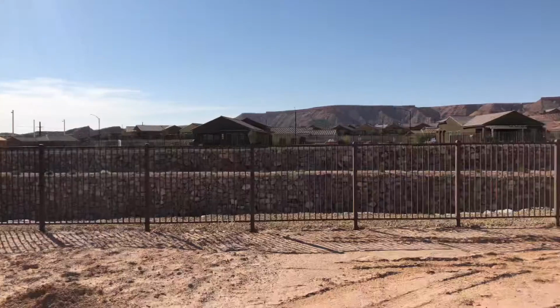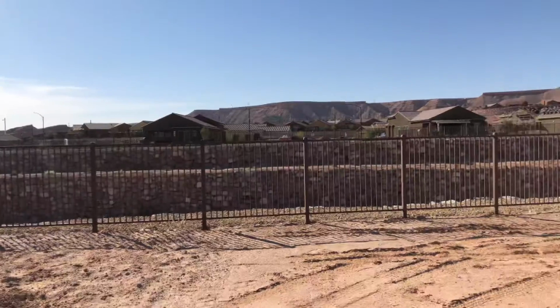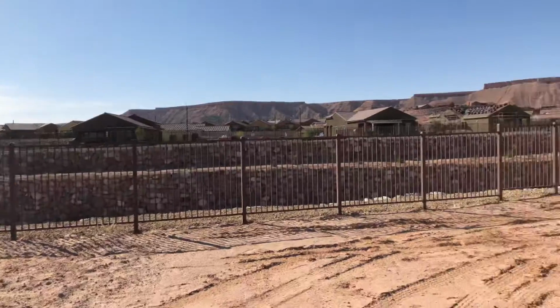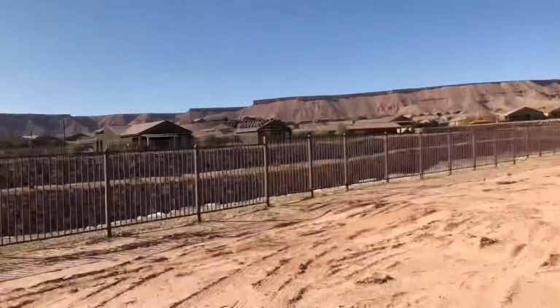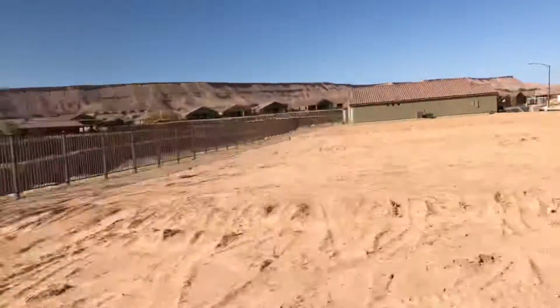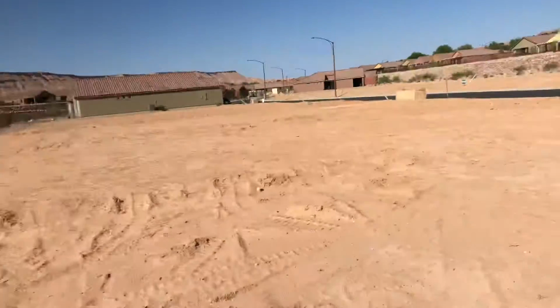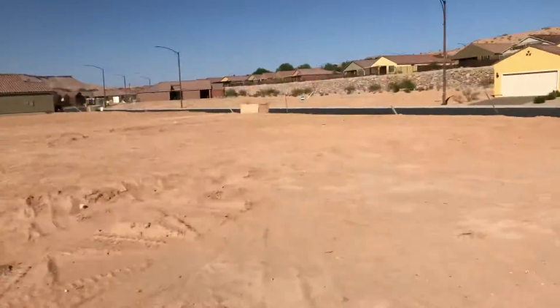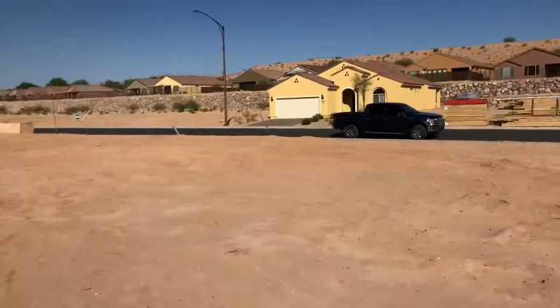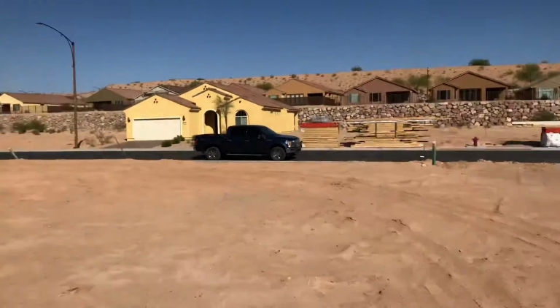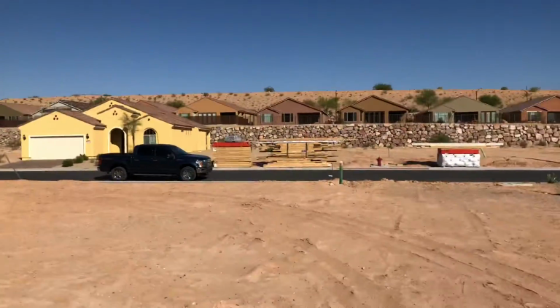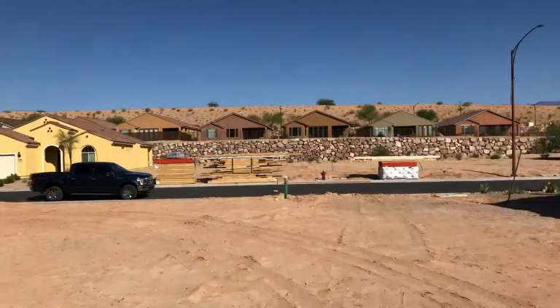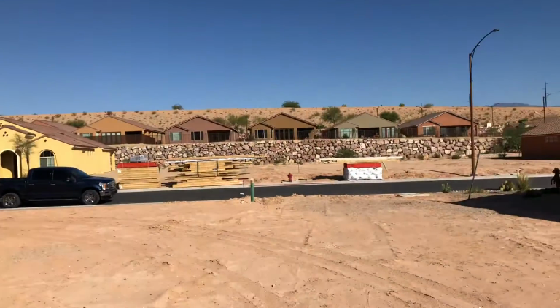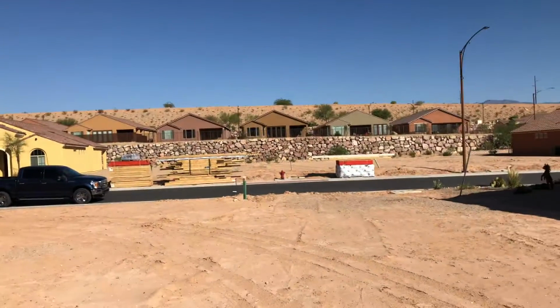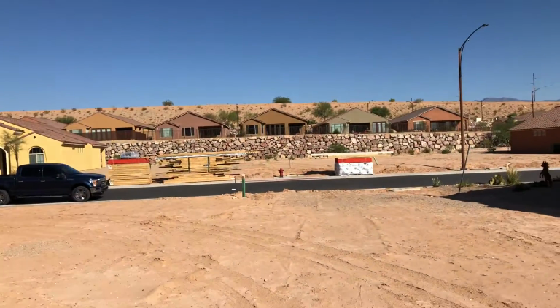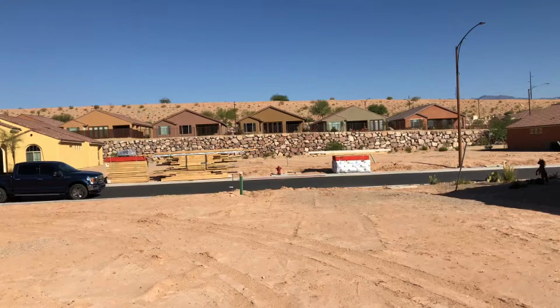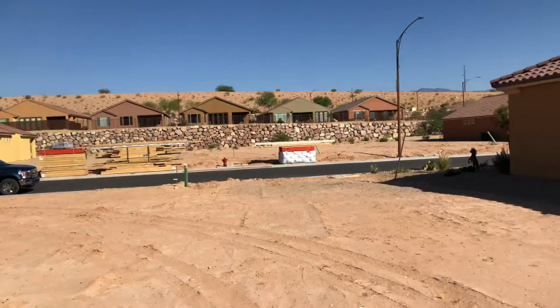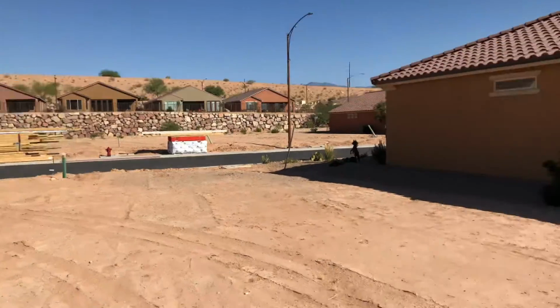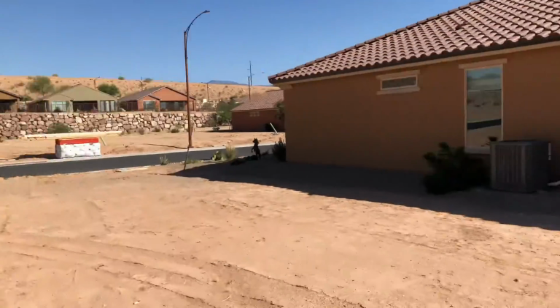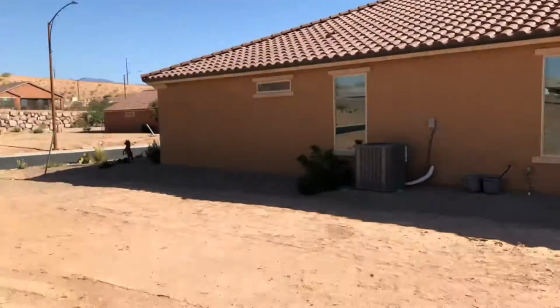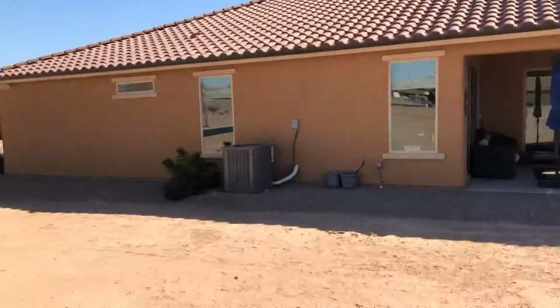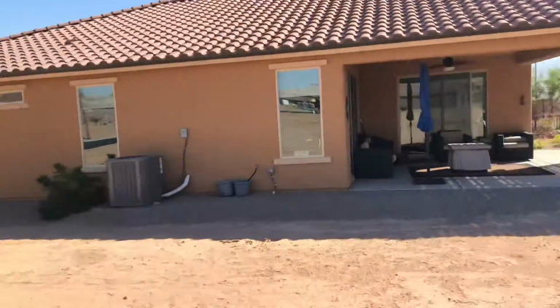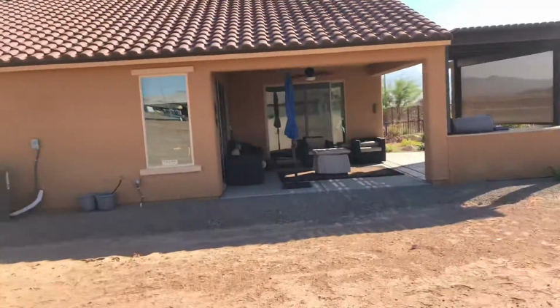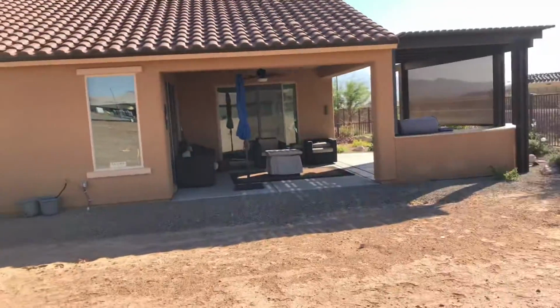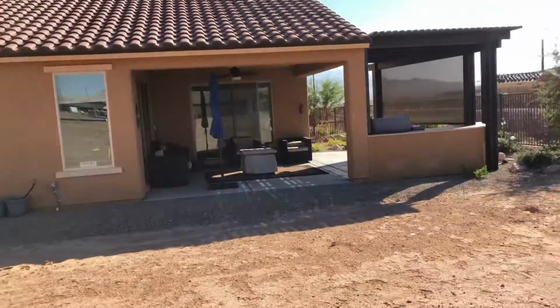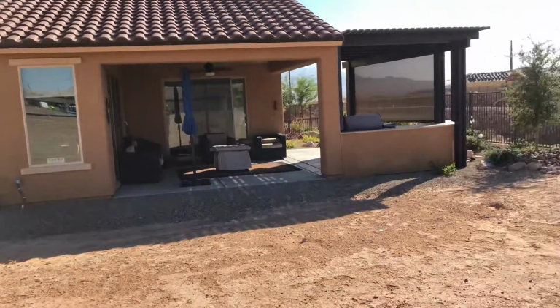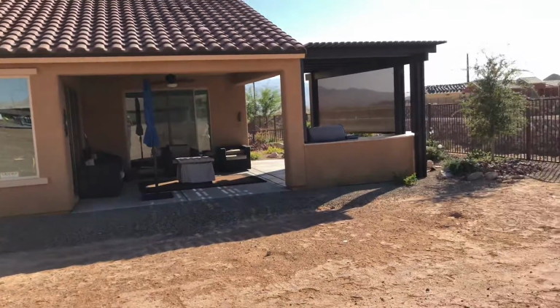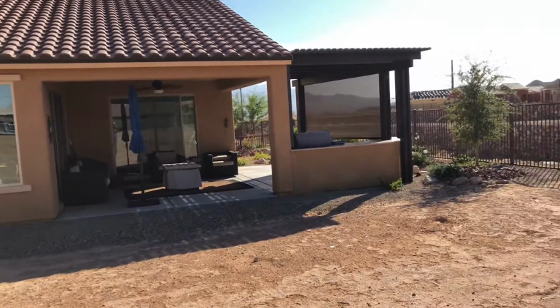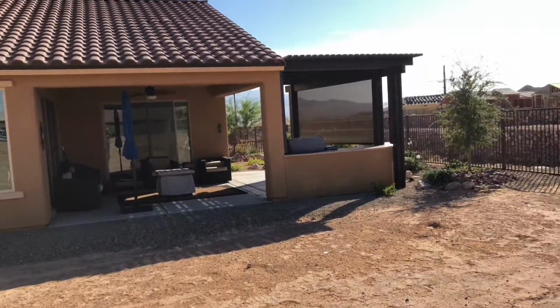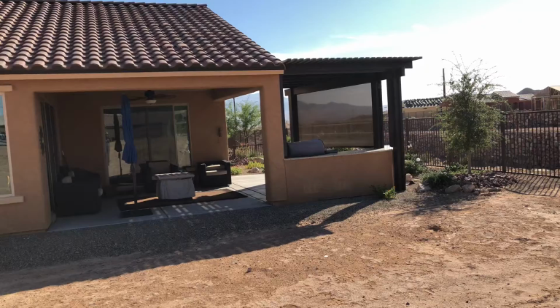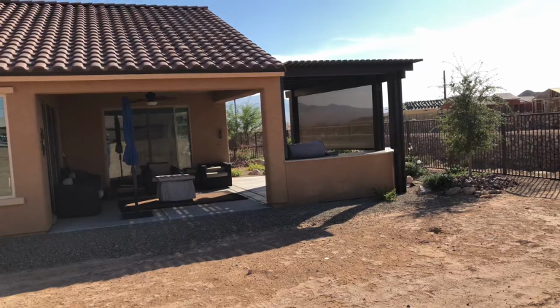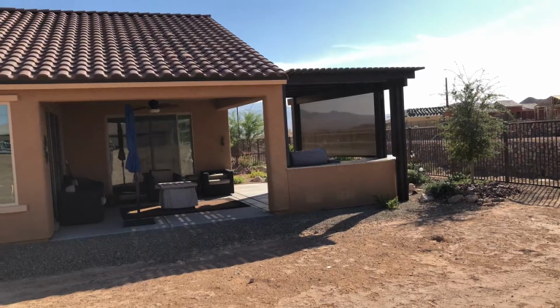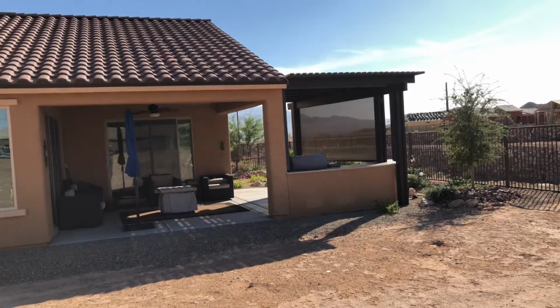This is the back of the lot, and this is the front. You can see the neighbor here has got a nice setup that they've got.